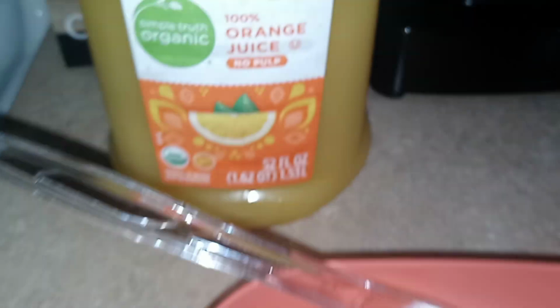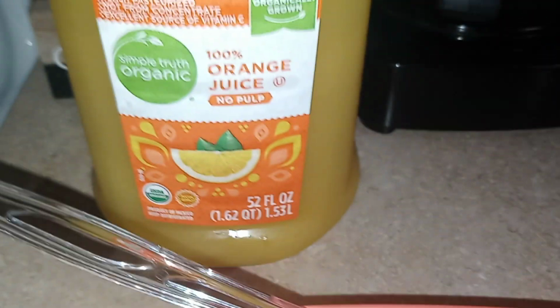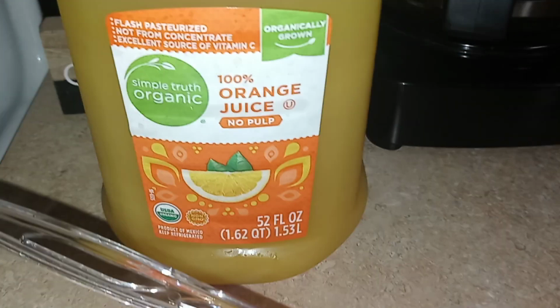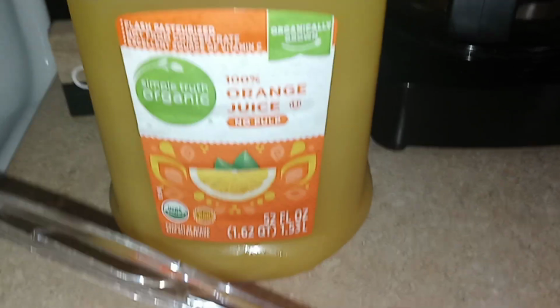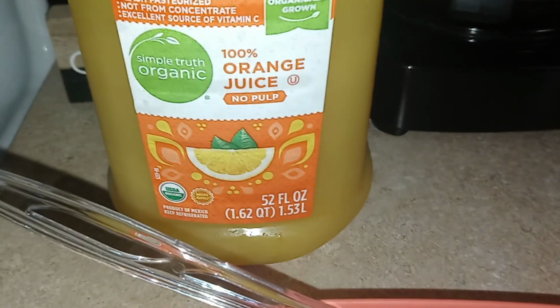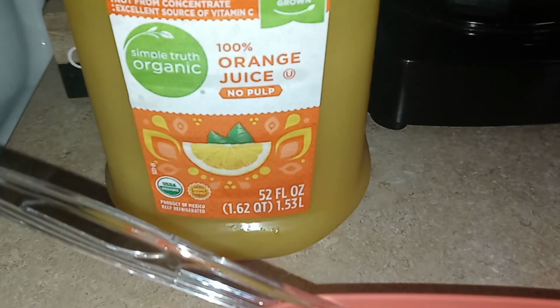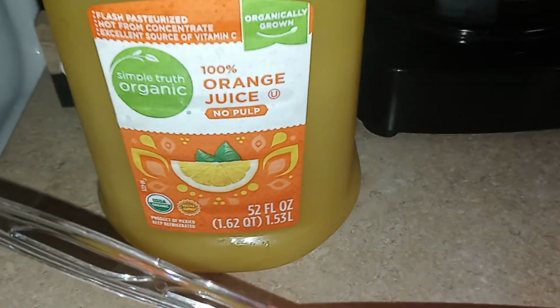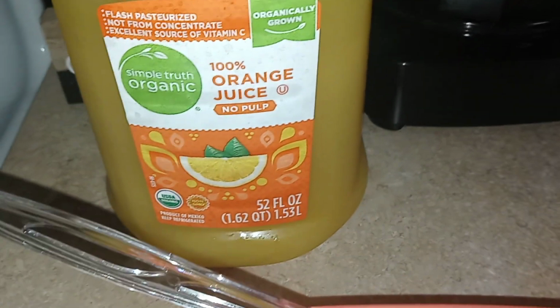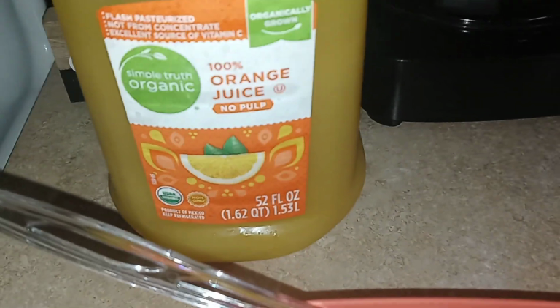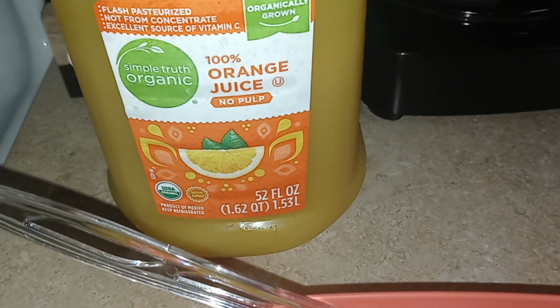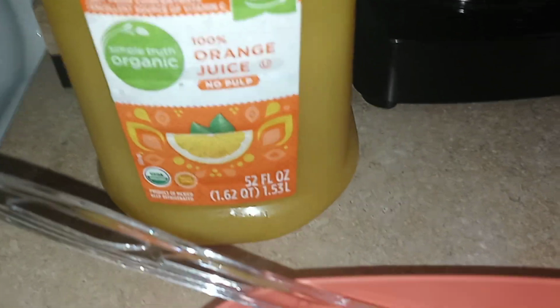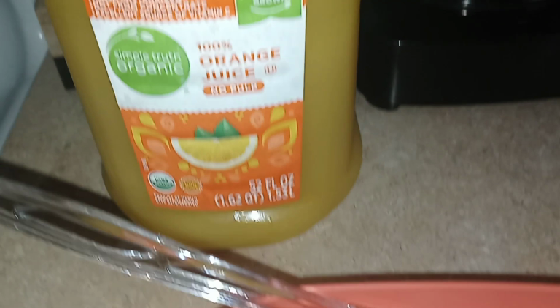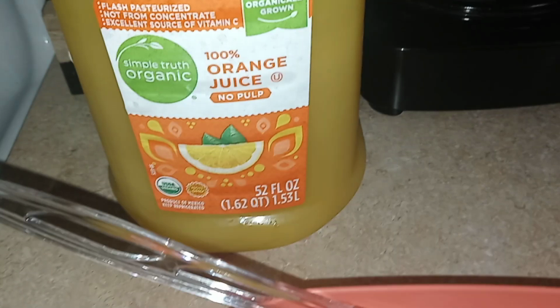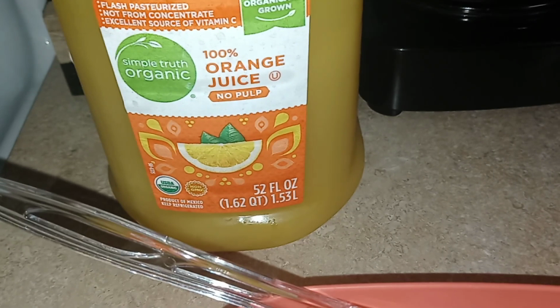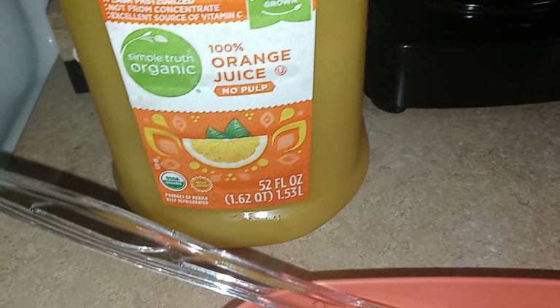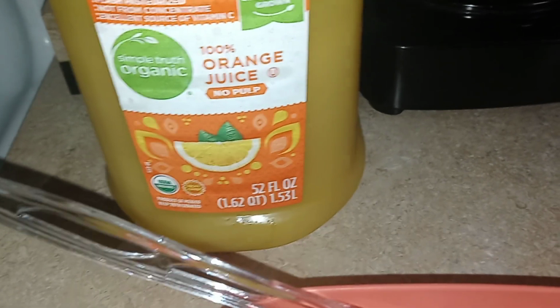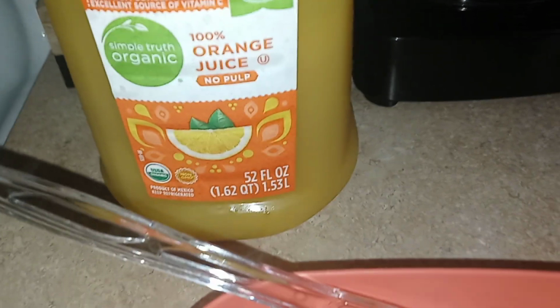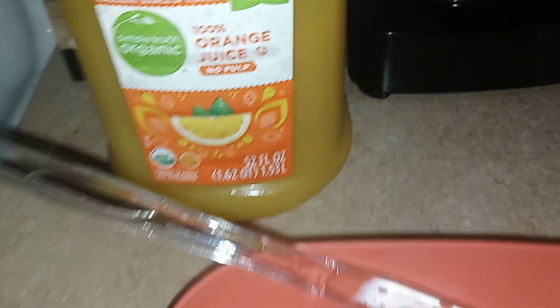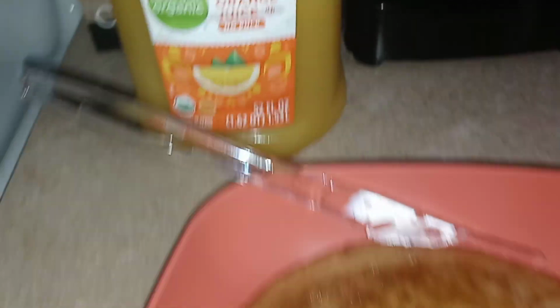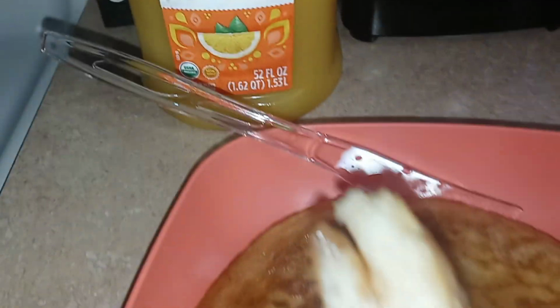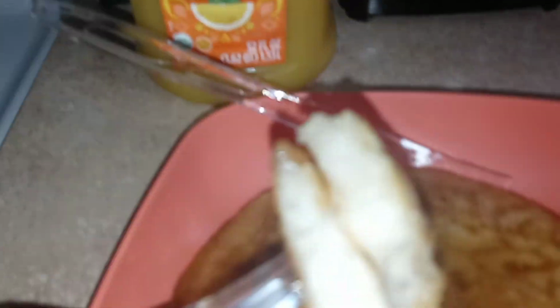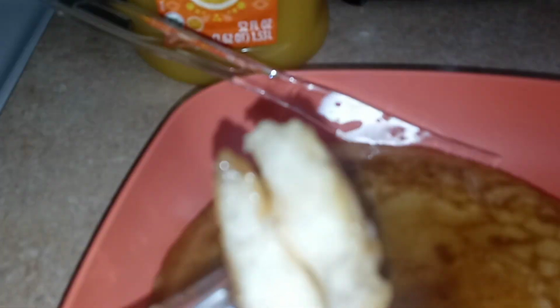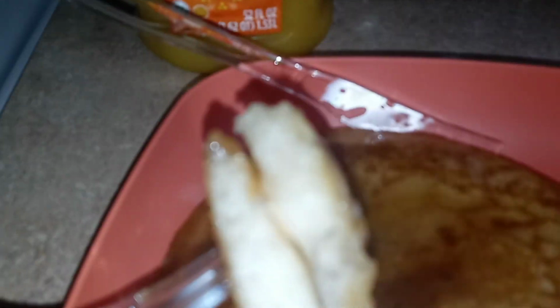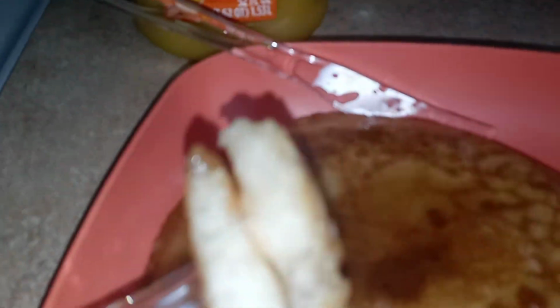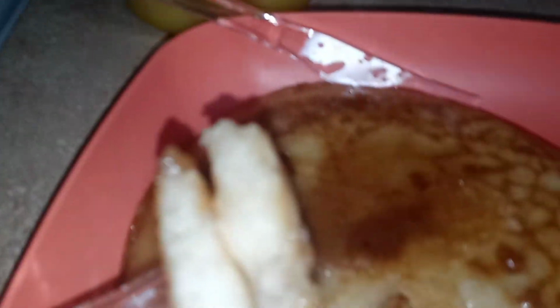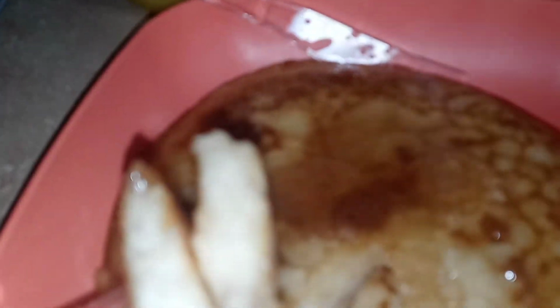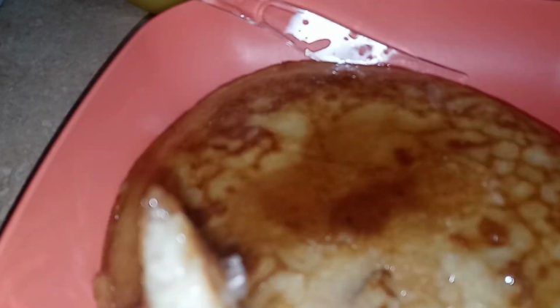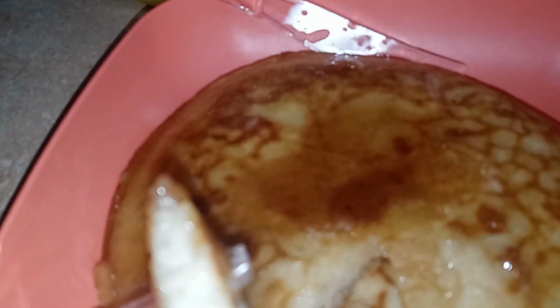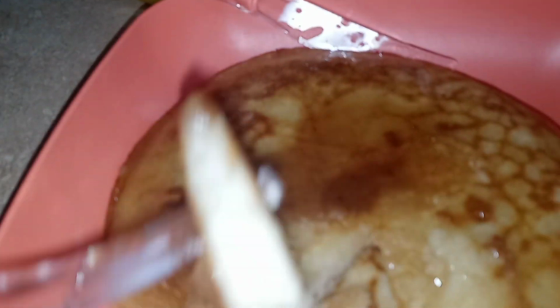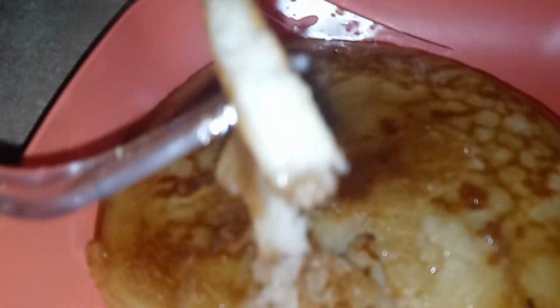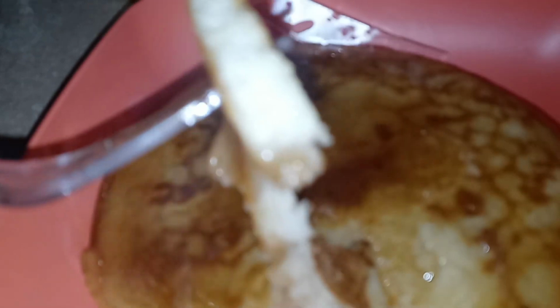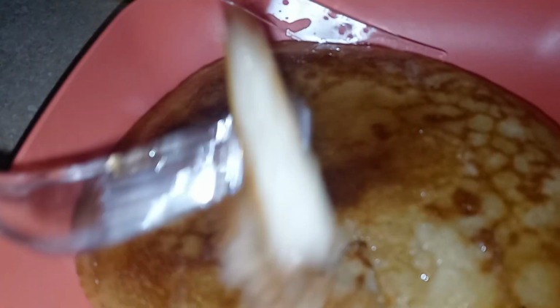I also got some orange juice on deck — I'm gonna pour me a tall glass. Let me give this a try and wait till it cools down a little bit.